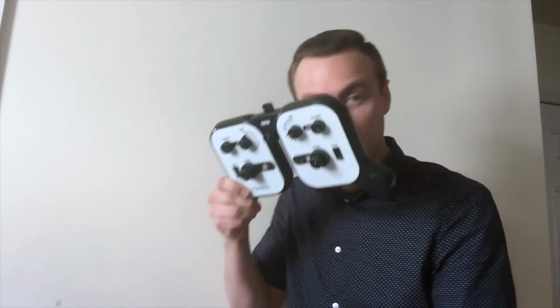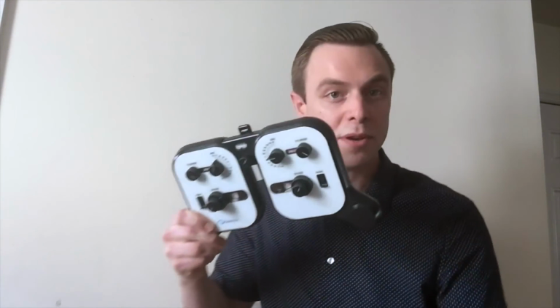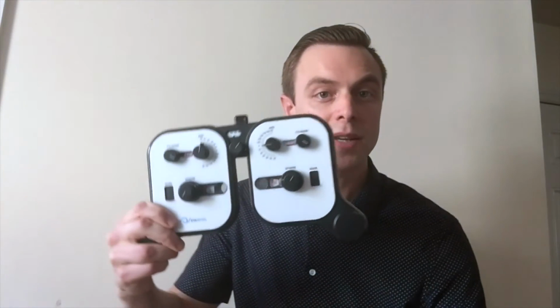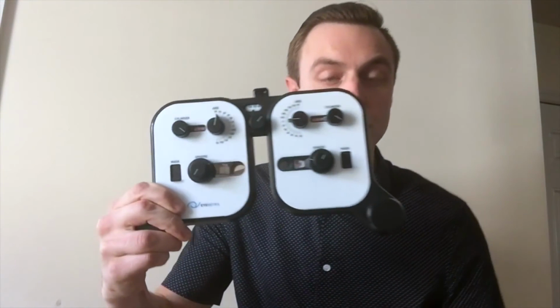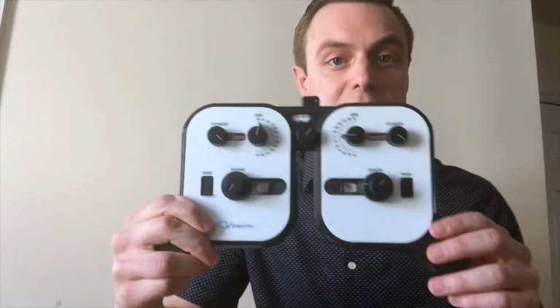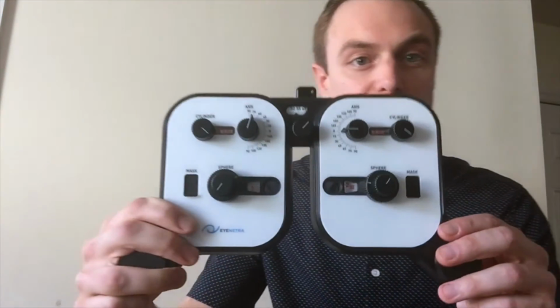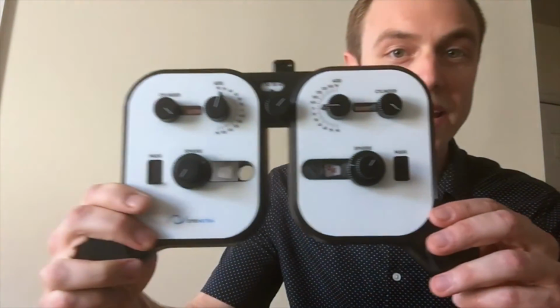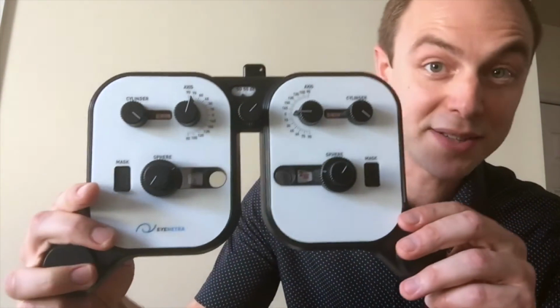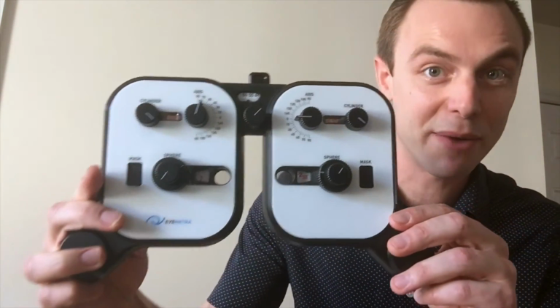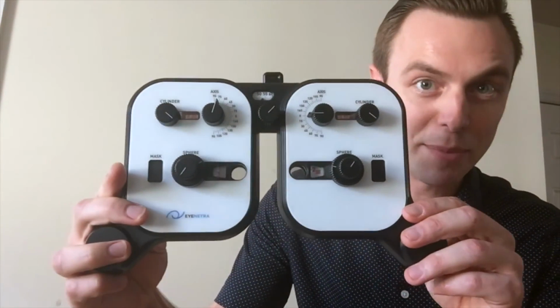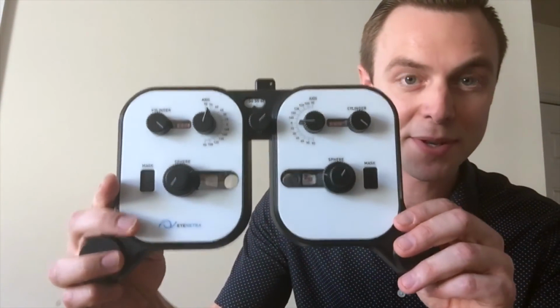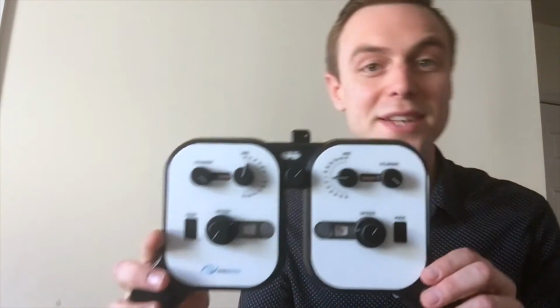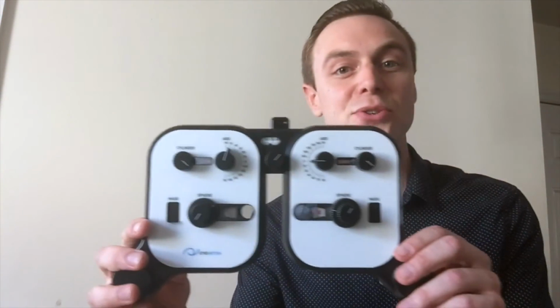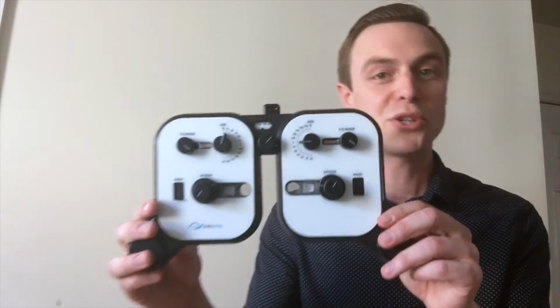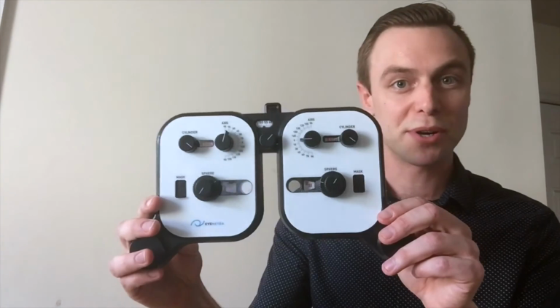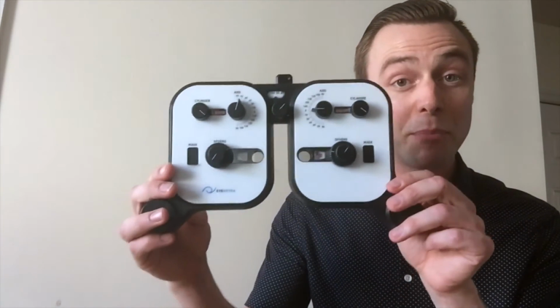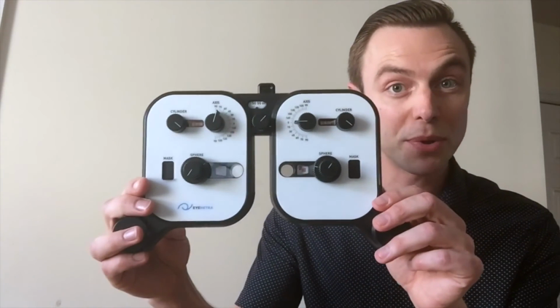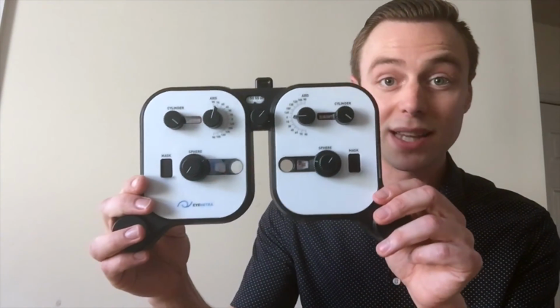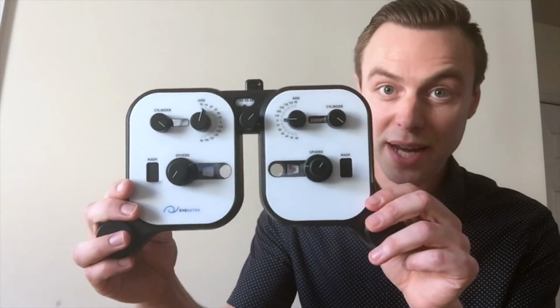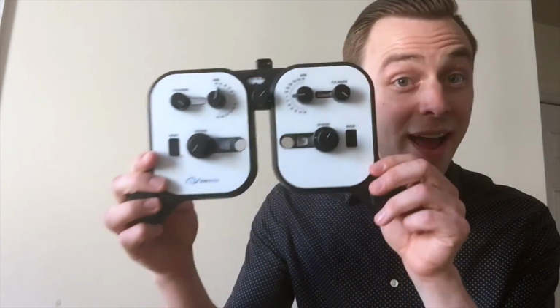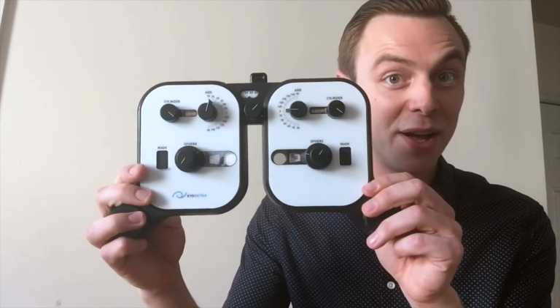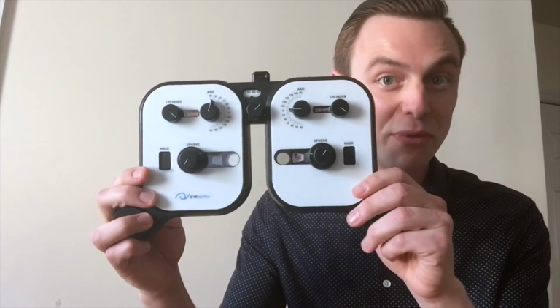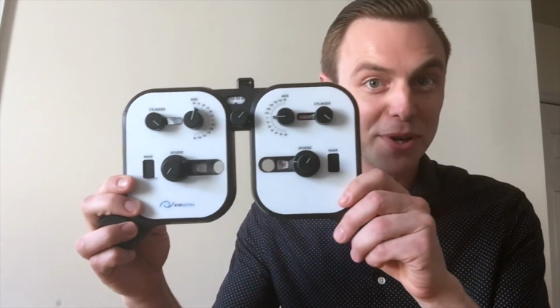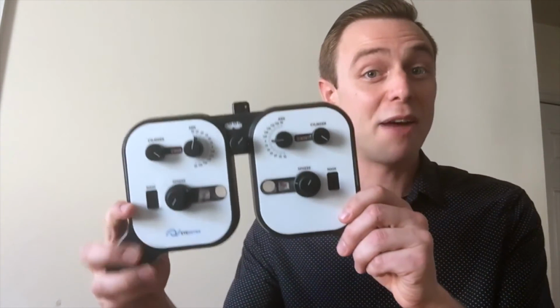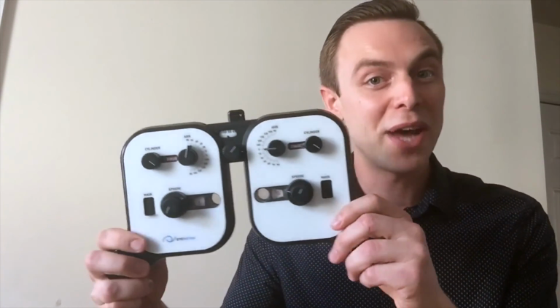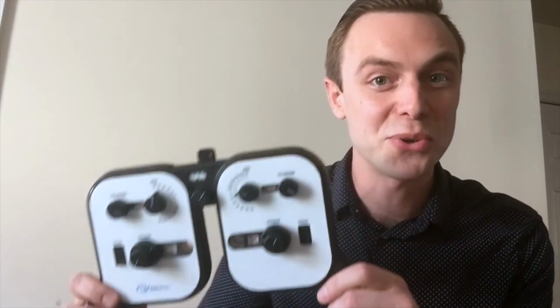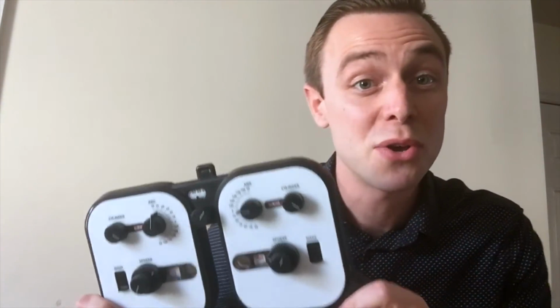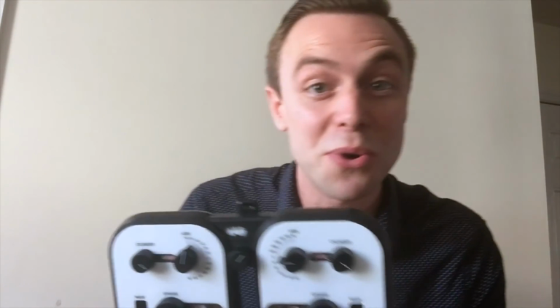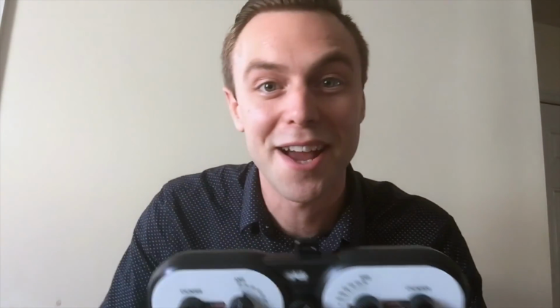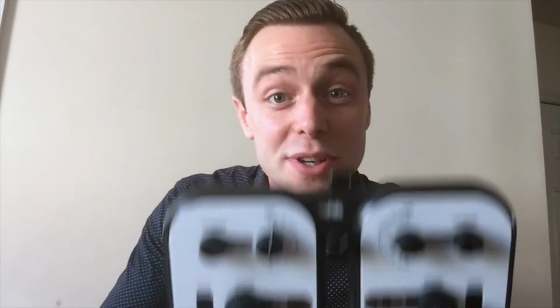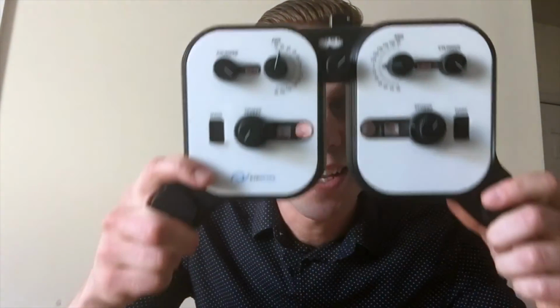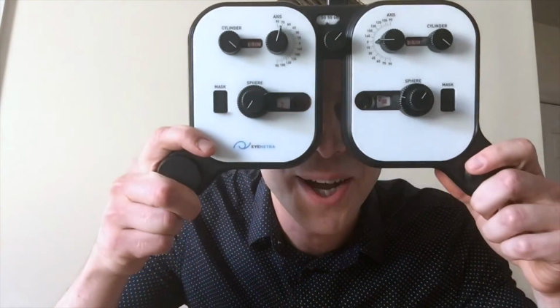And from here, the eye doctor could use the device controls to make any necessary refinements. That's iNetra's Netropter, a portable, lightweight, handheld foreopter. Available now at our store, store.inetra.com.